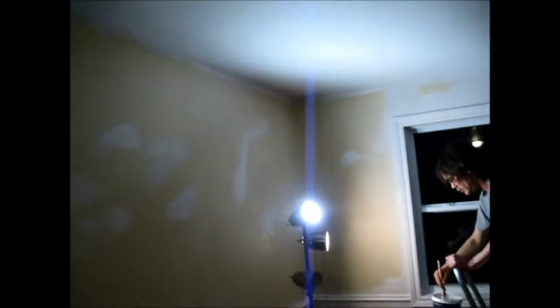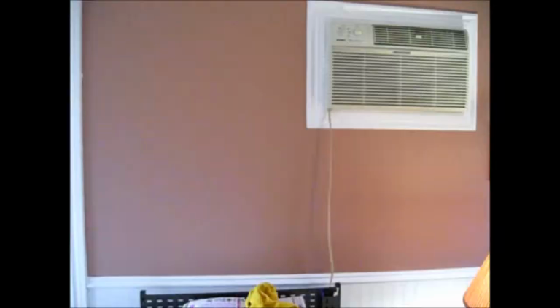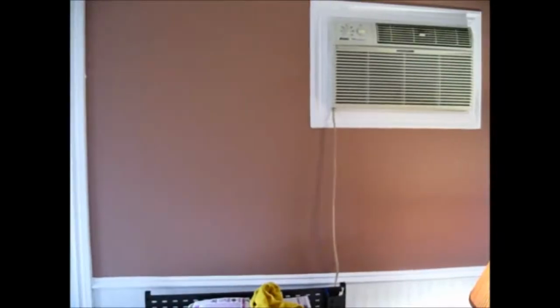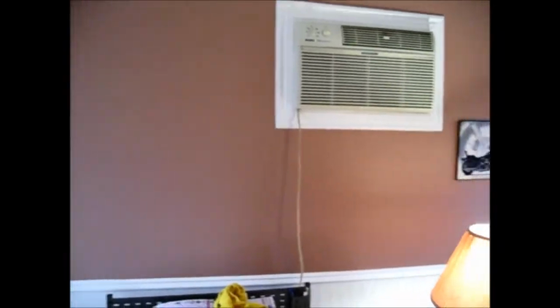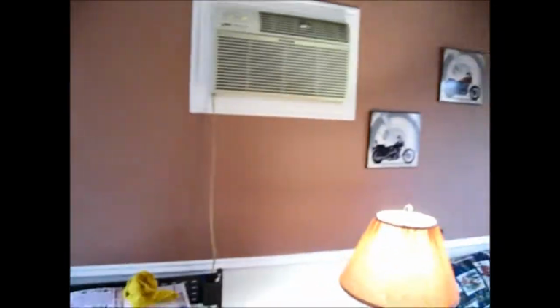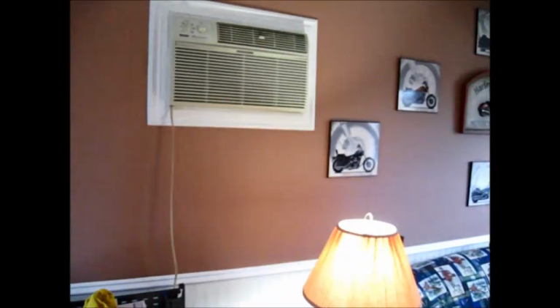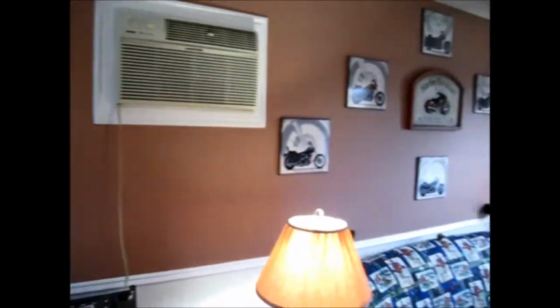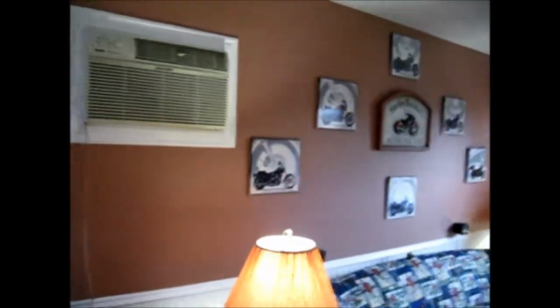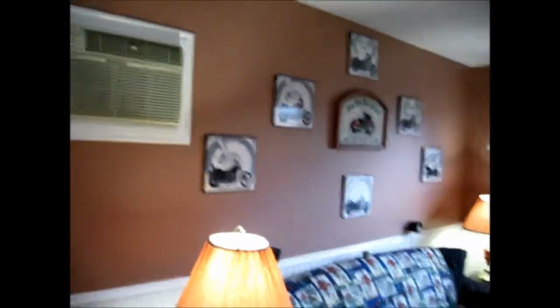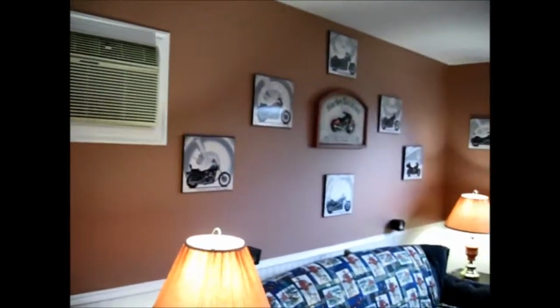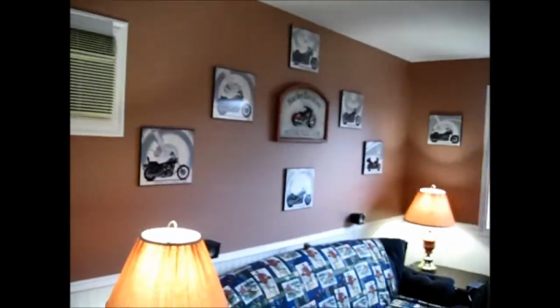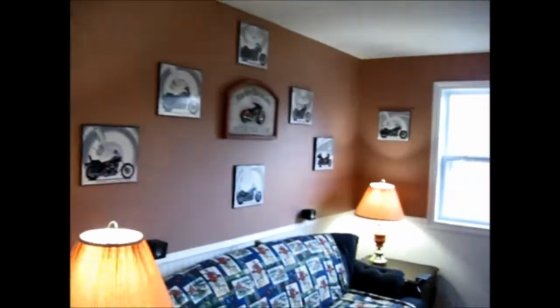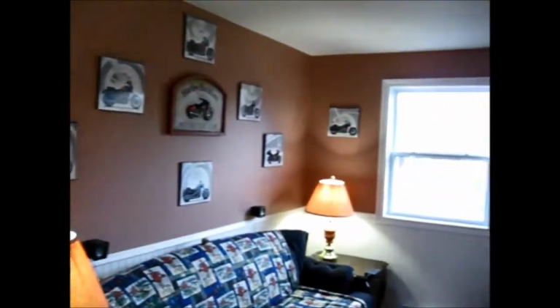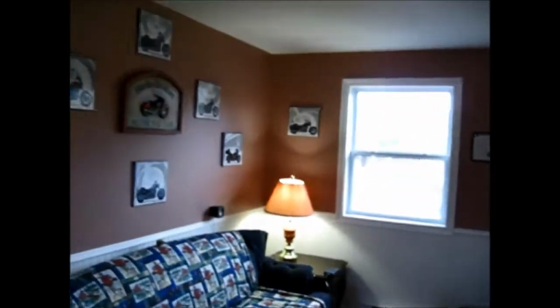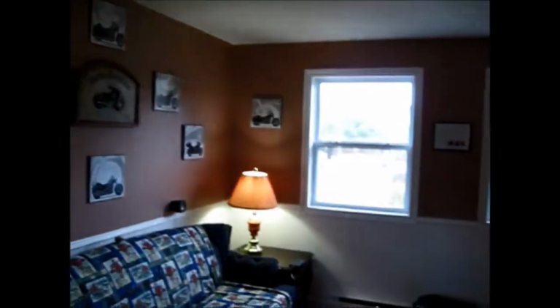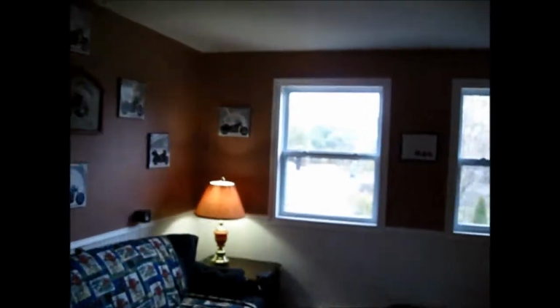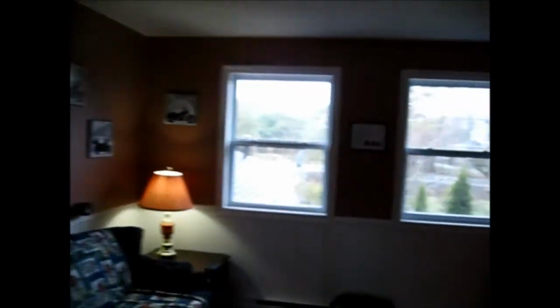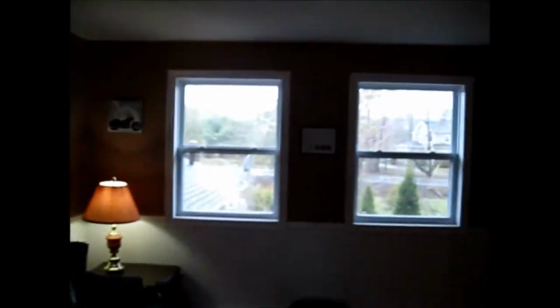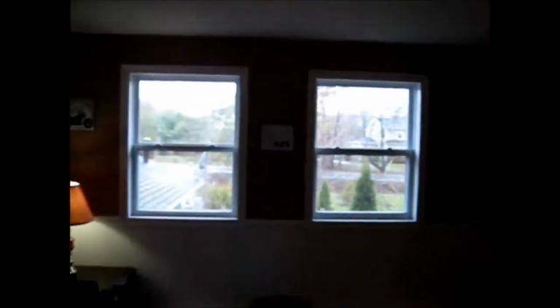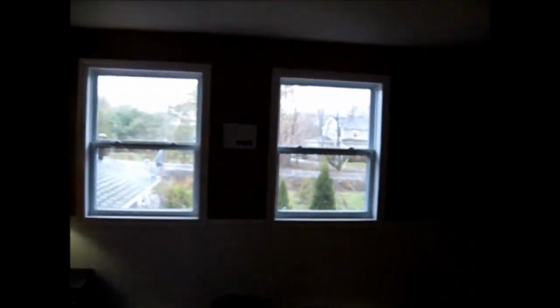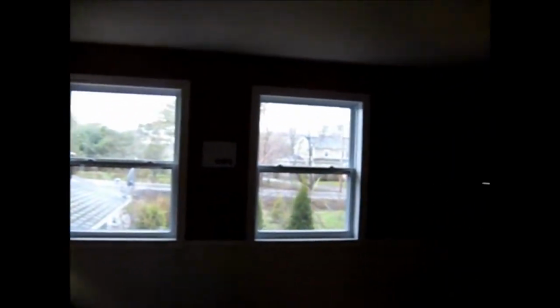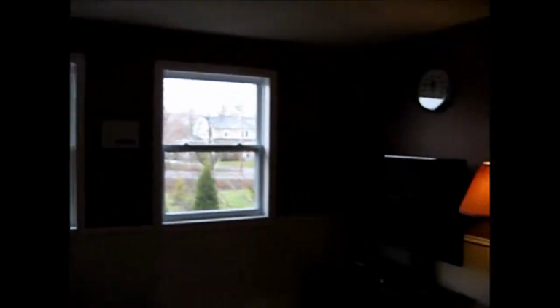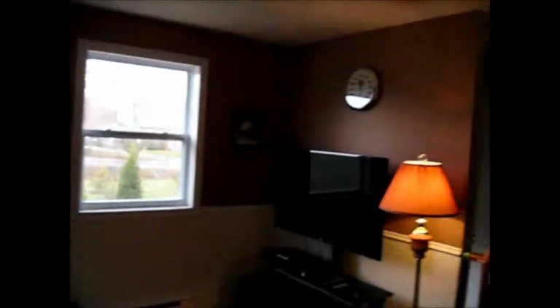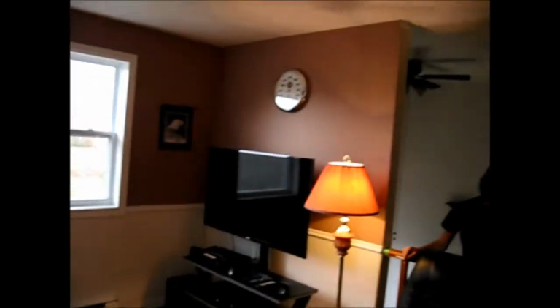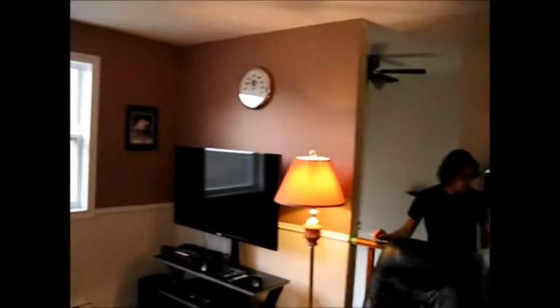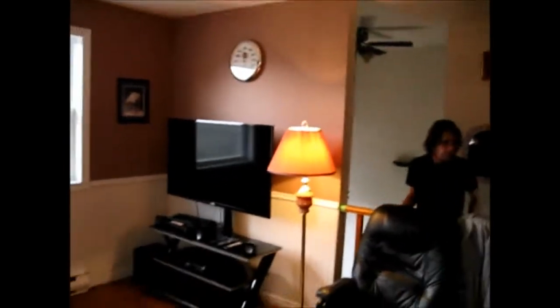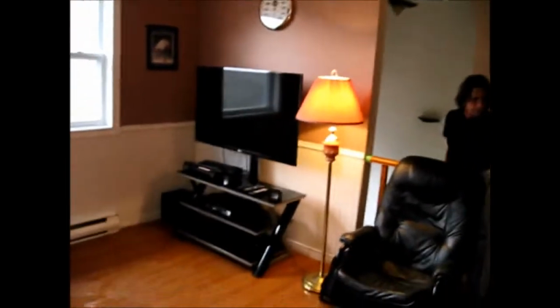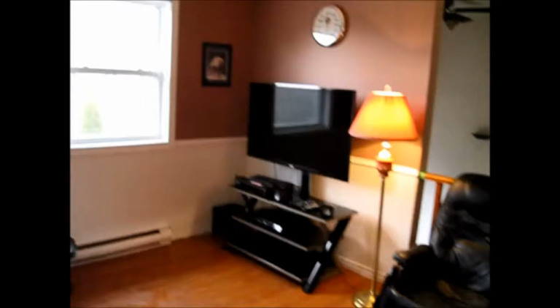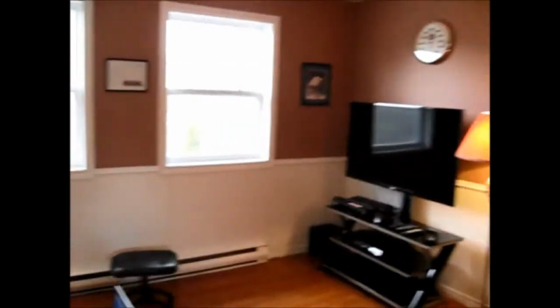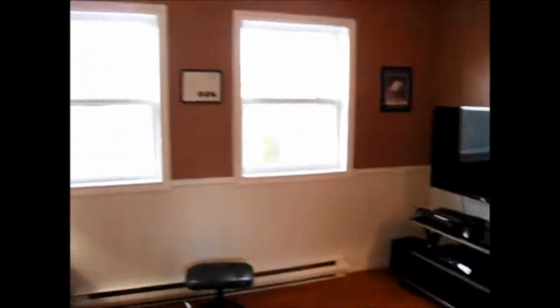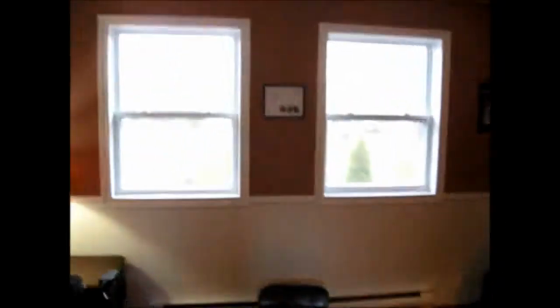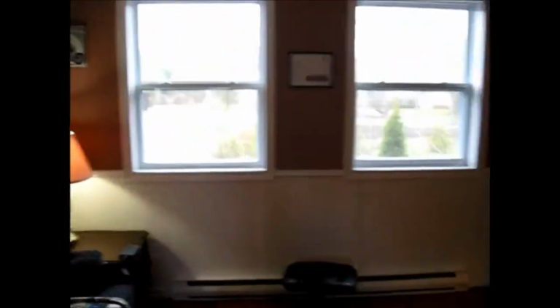And this is the finished product of my living room. What a great job we did. I still have to put my blinds up and I'm fitting those inside the window so they look good.